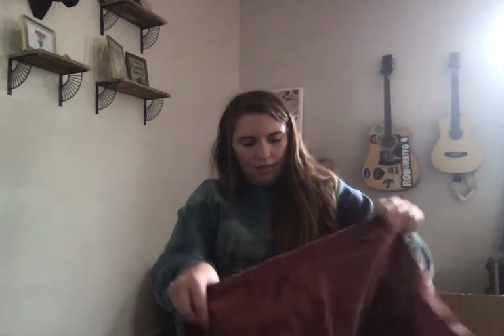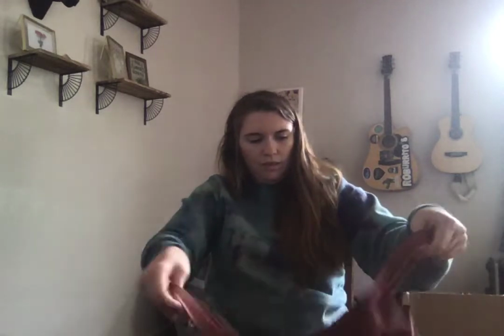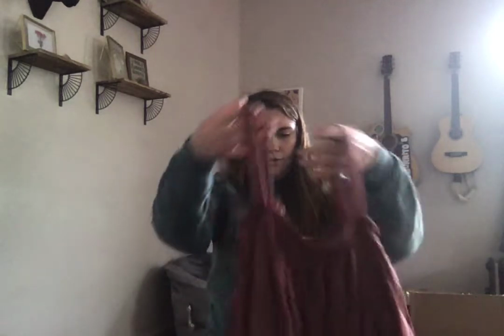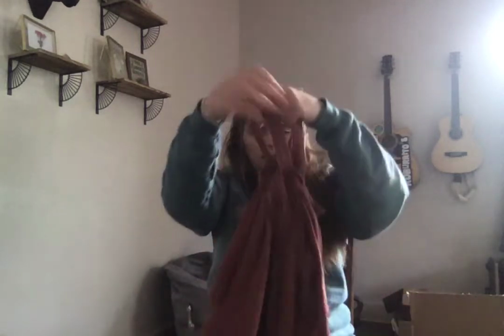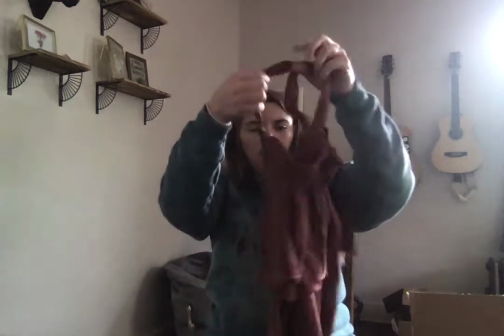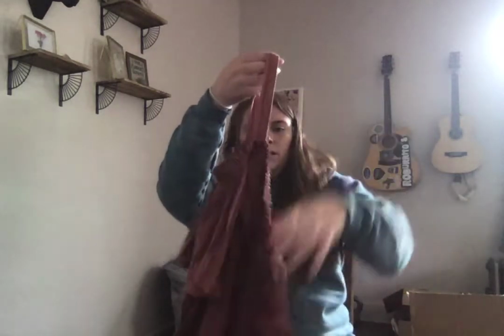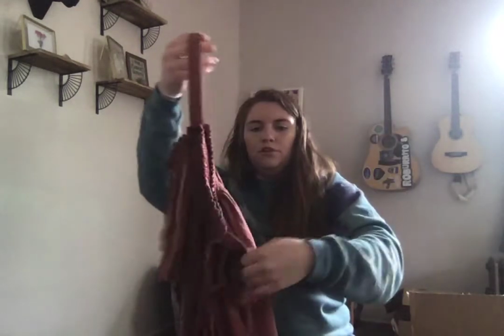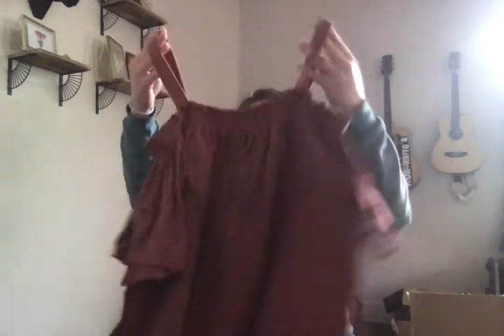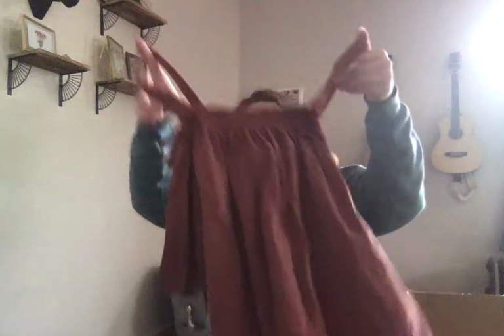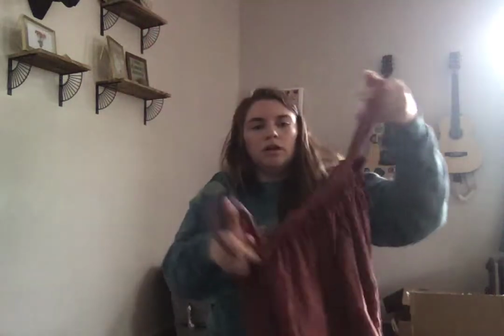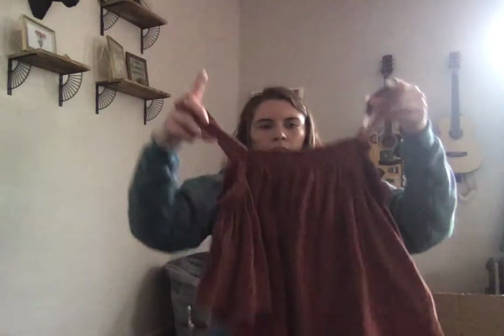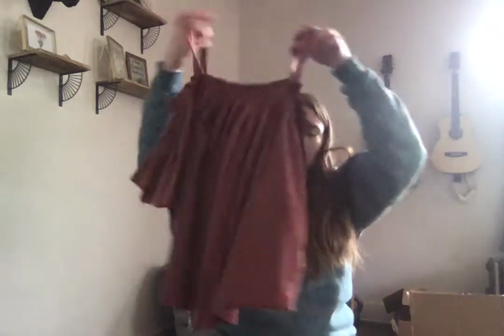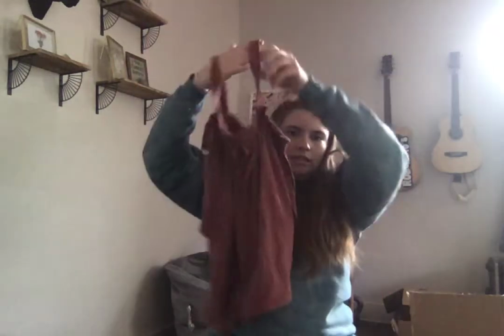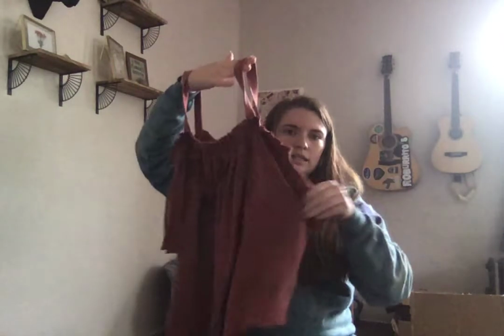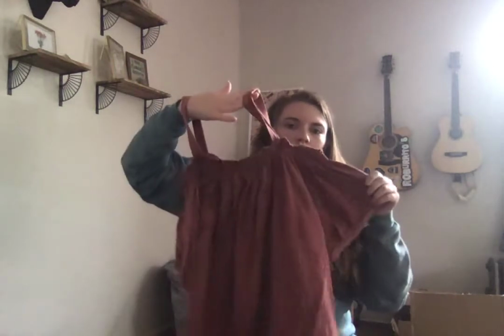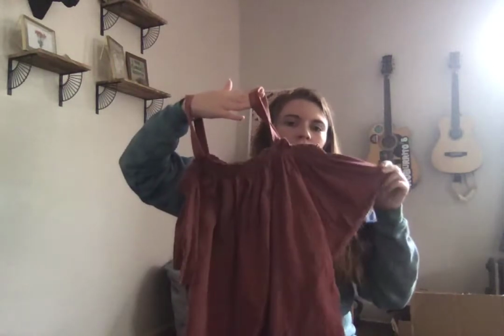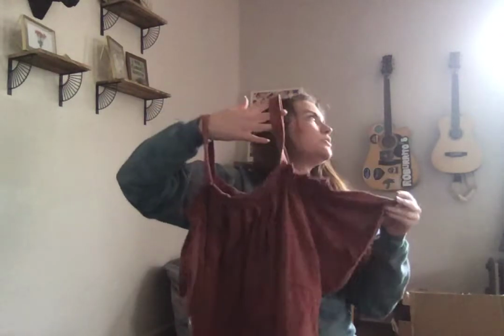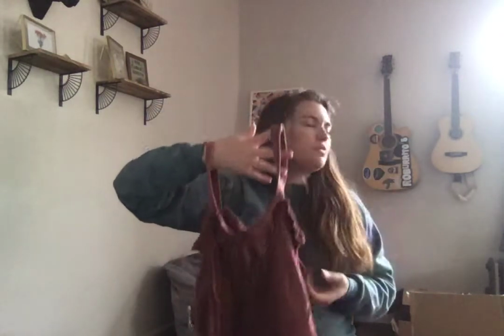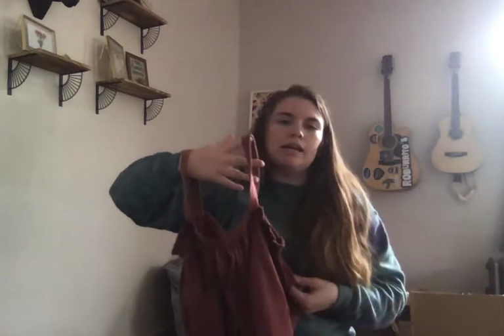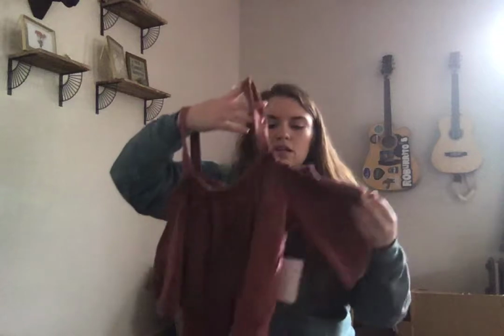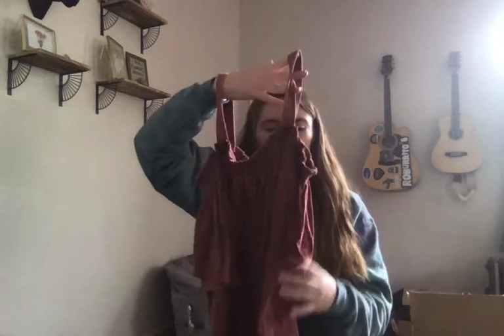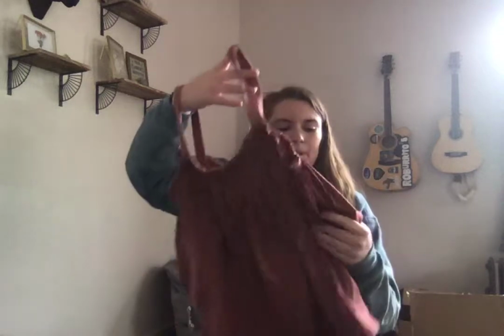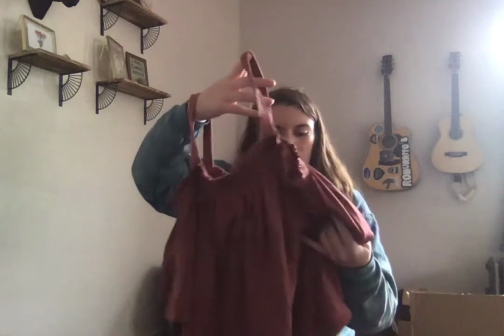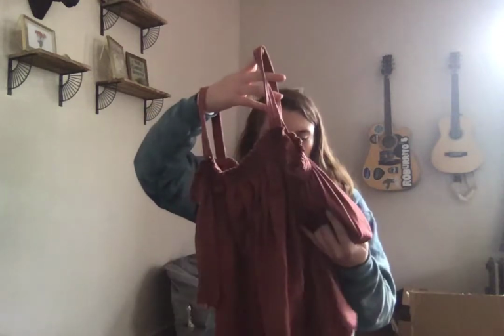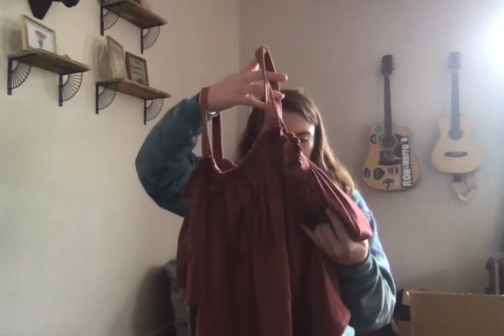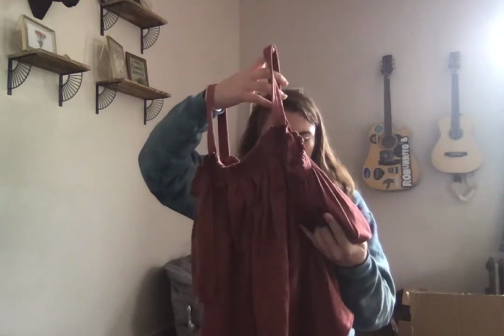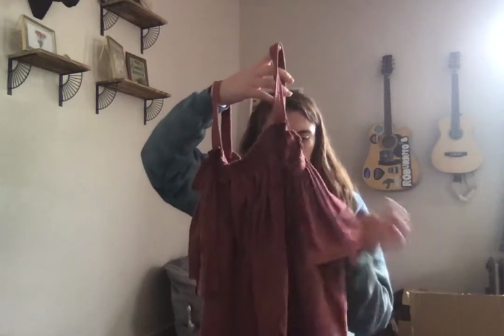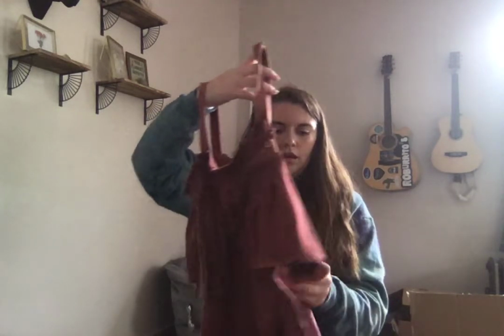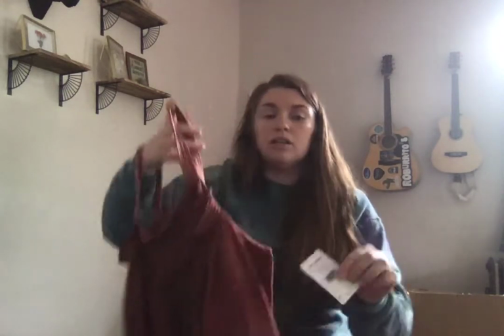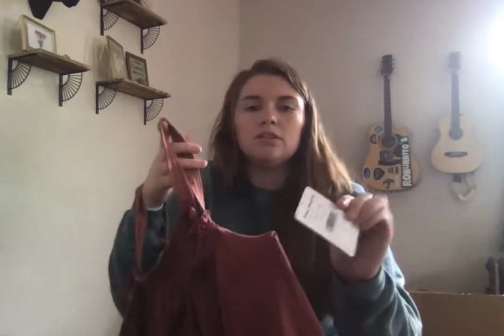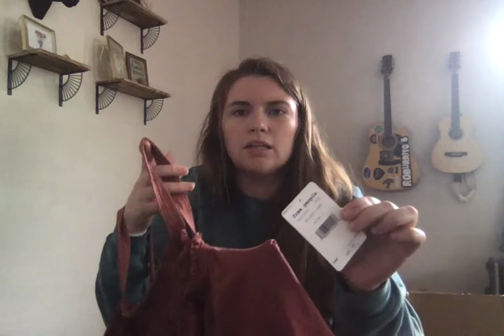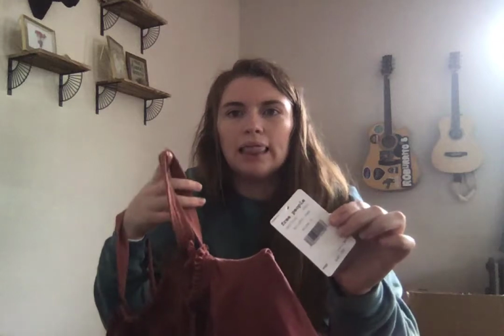We have a We the Free Free People cold shoulder in this dusty pink color. Sorry for the lighting — I was trying to use natural light. Also, all this stuff is new with tags which I love.